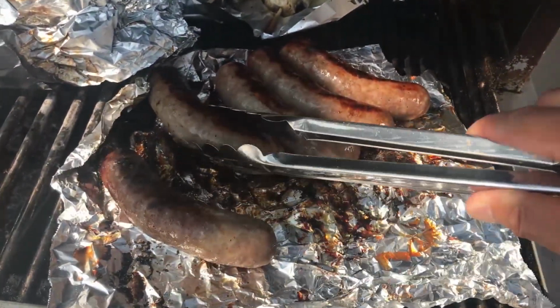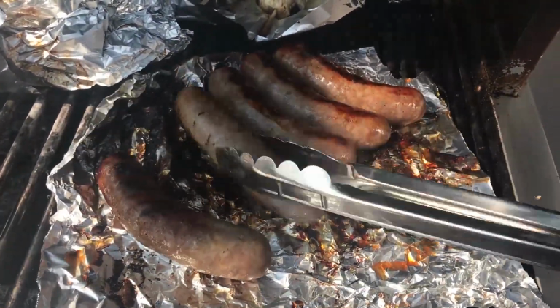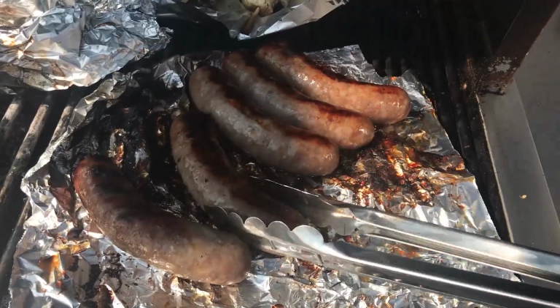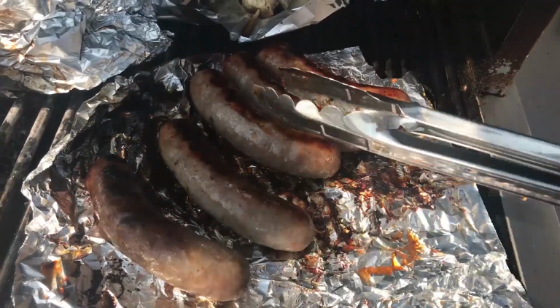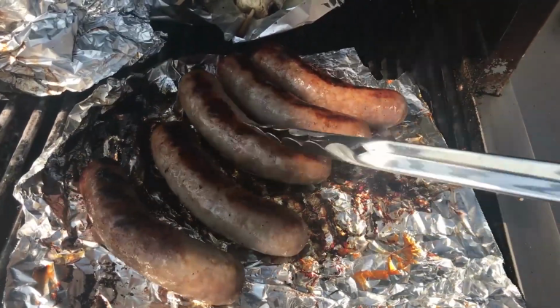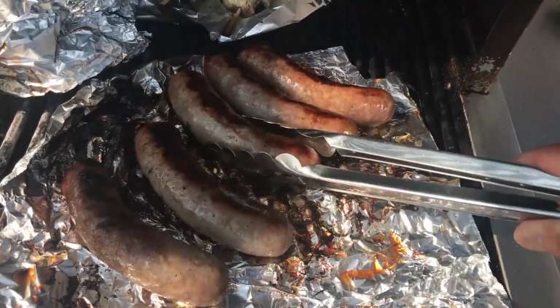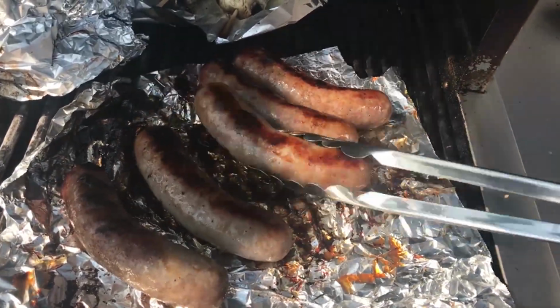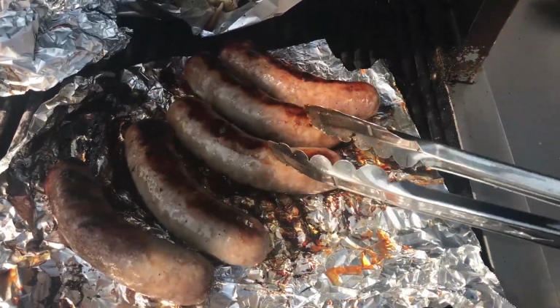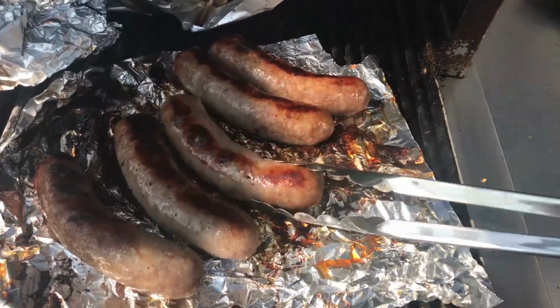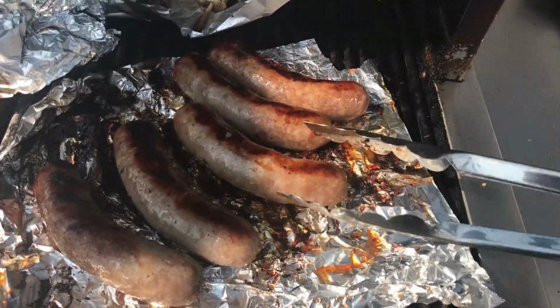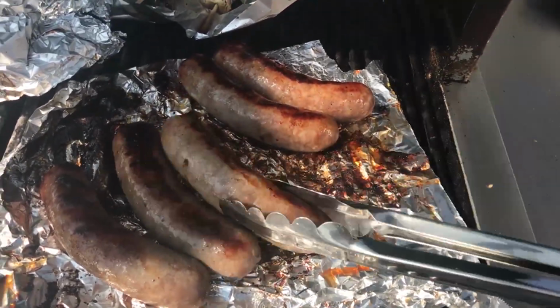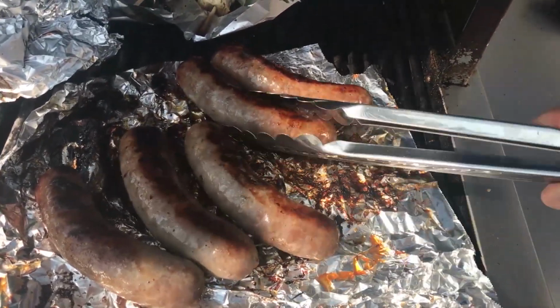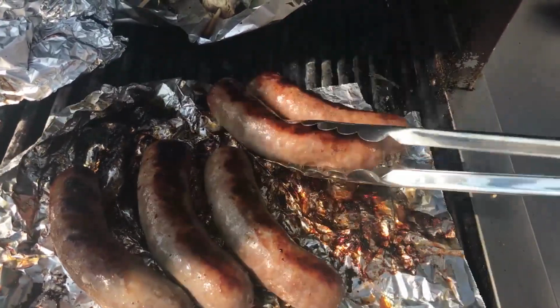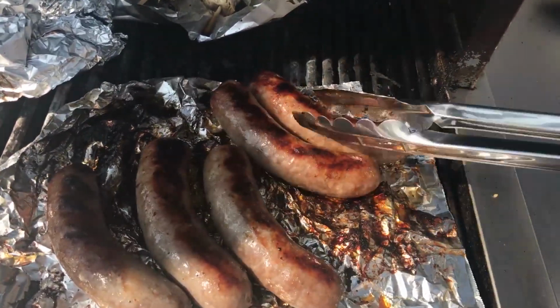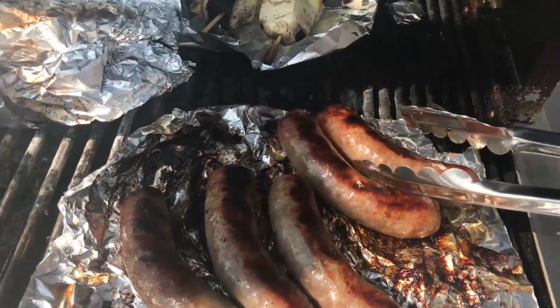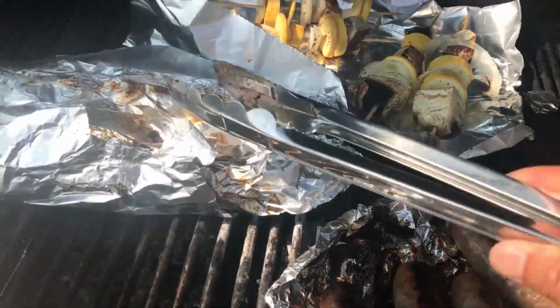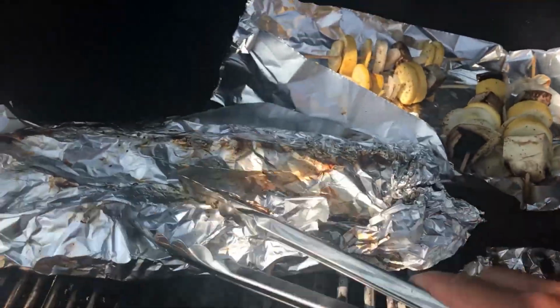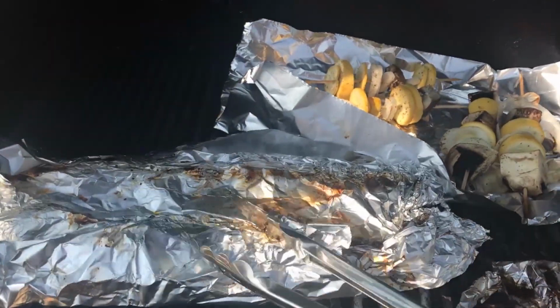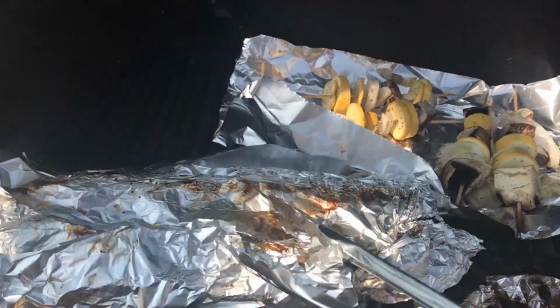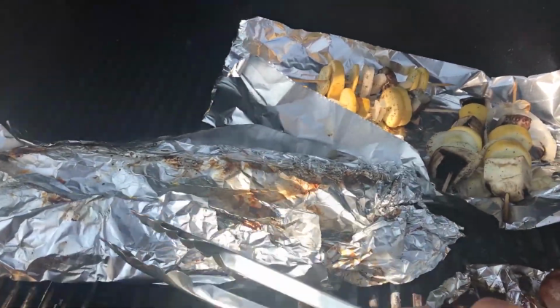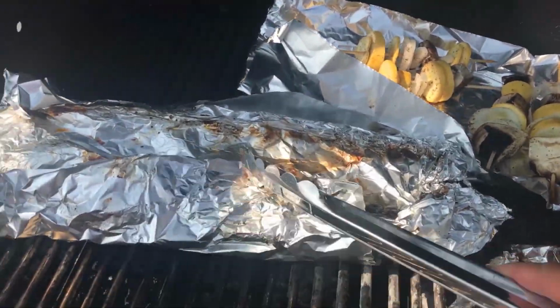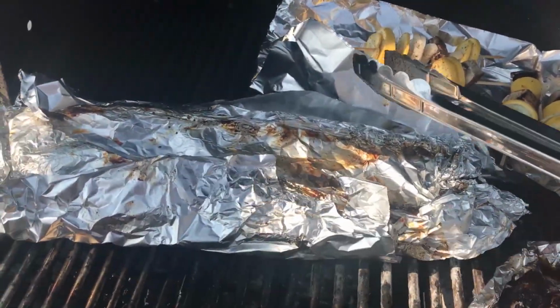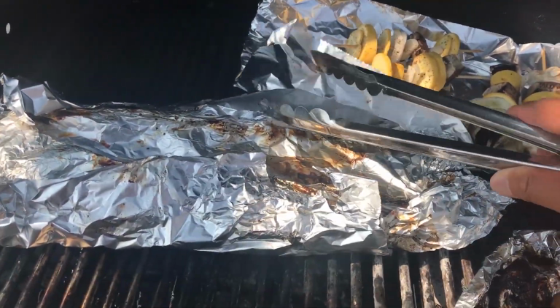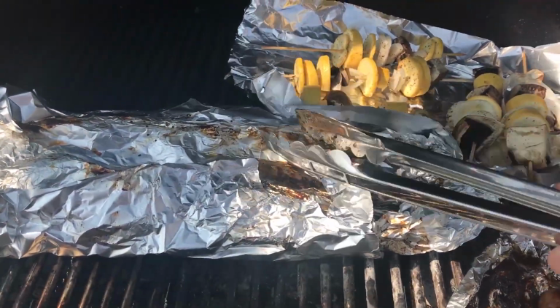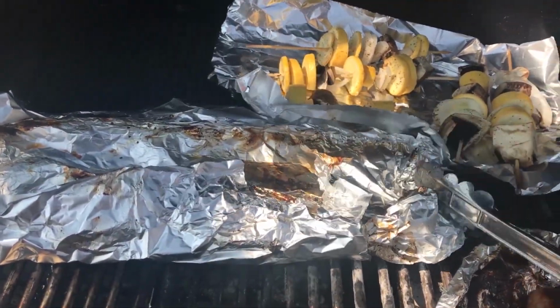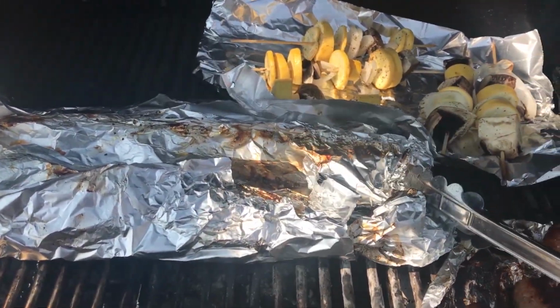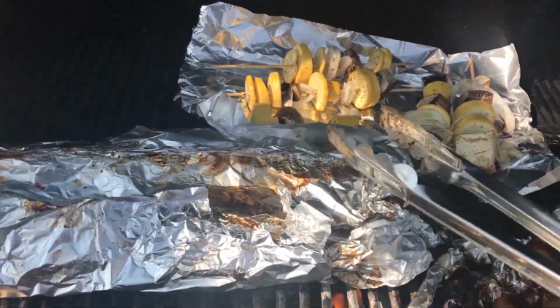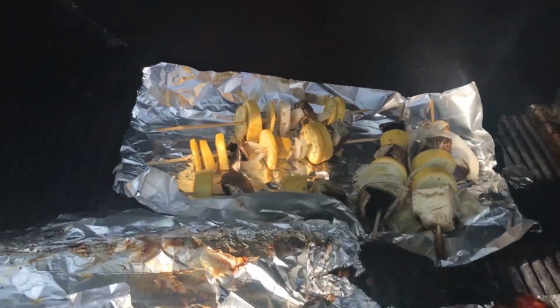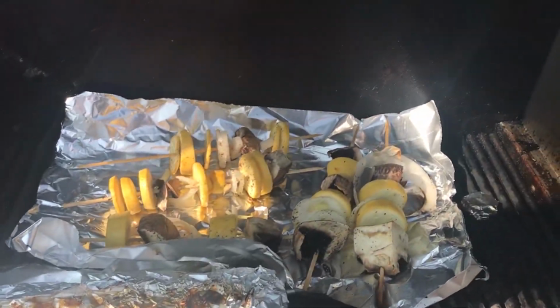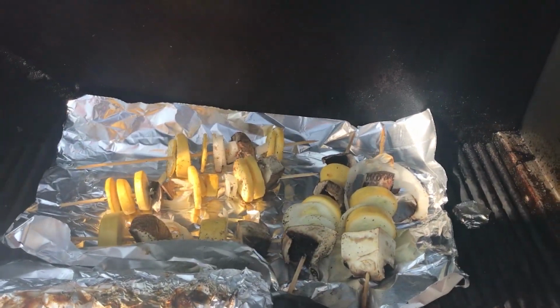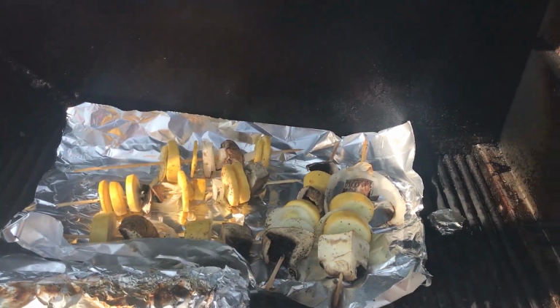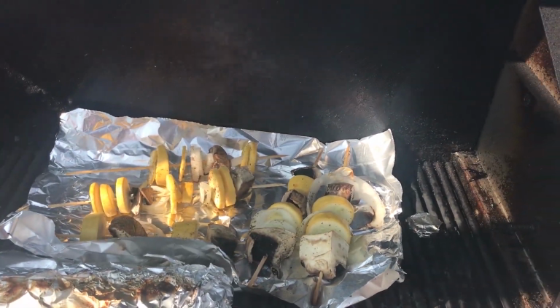These are the beer brats. Of course the ribs take a while — probably like another 30 minutes or so — but that's going to be looking nice.